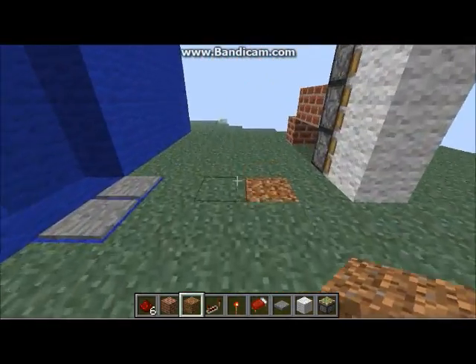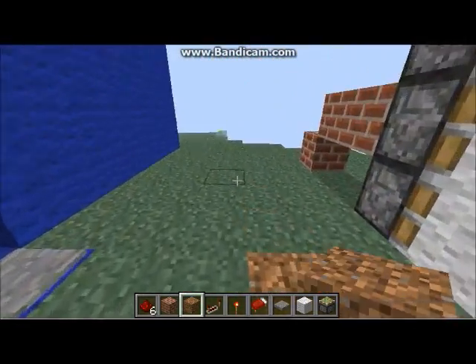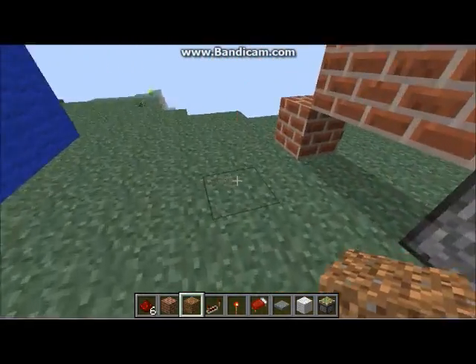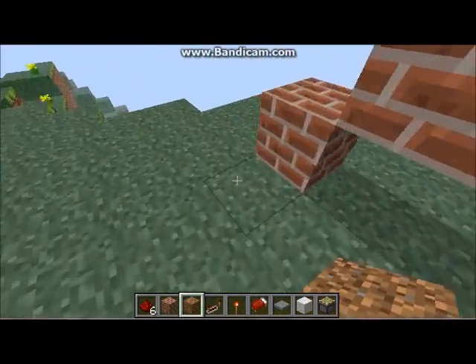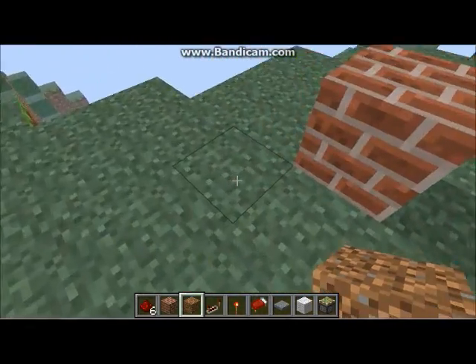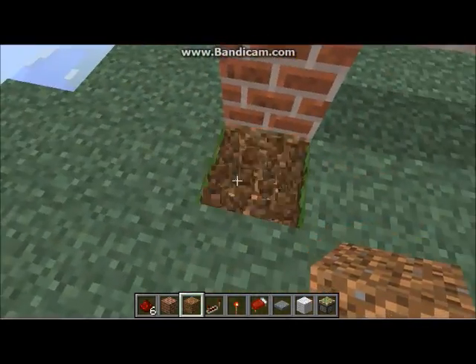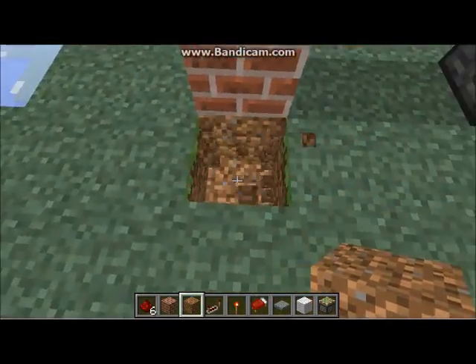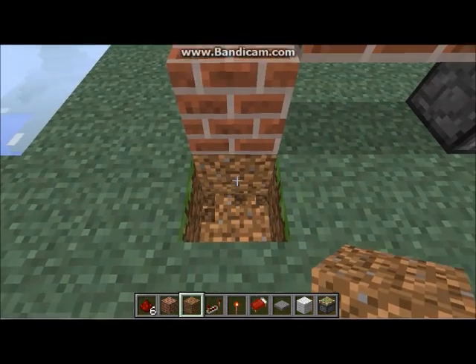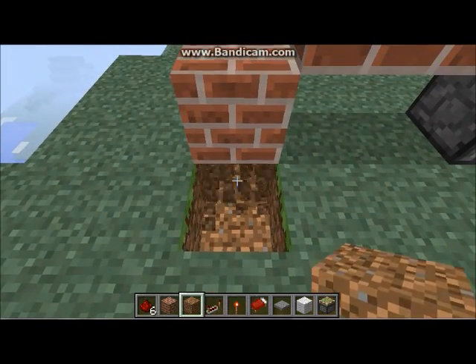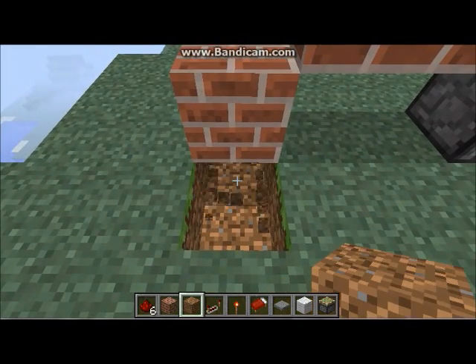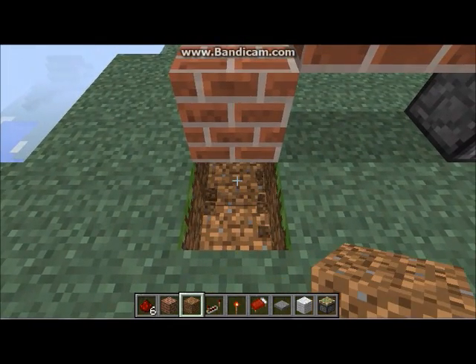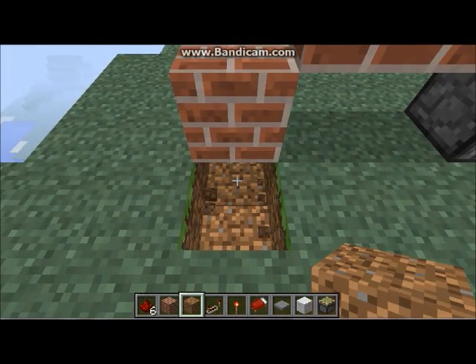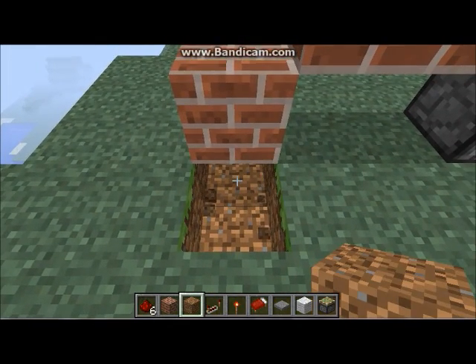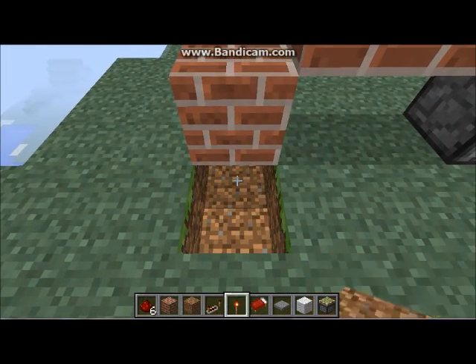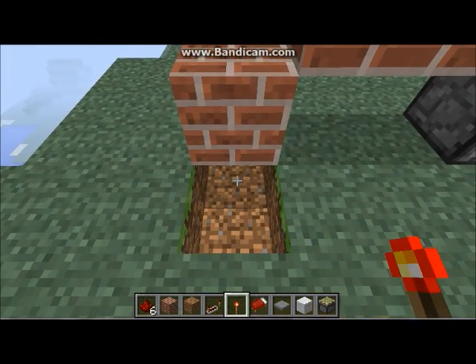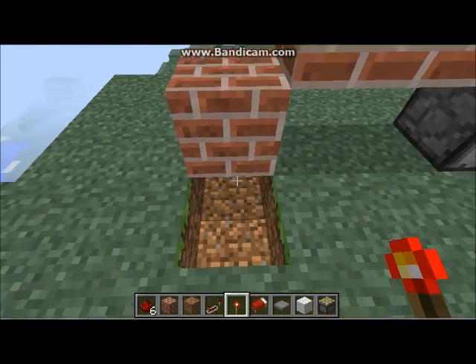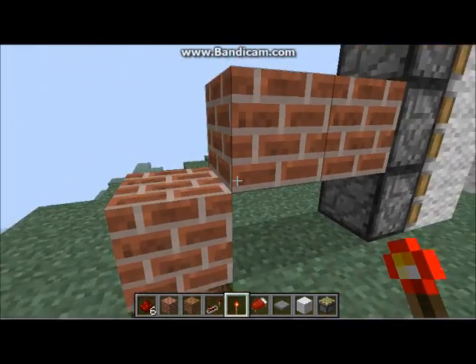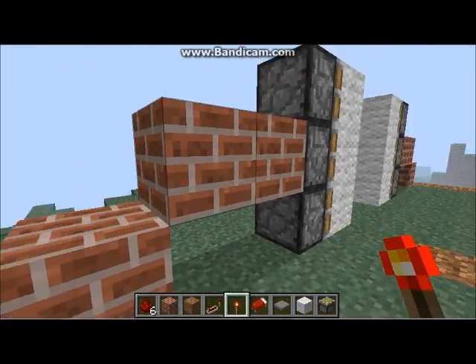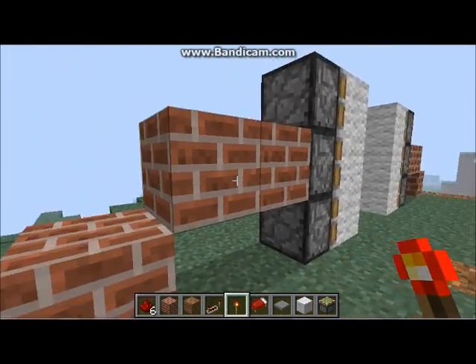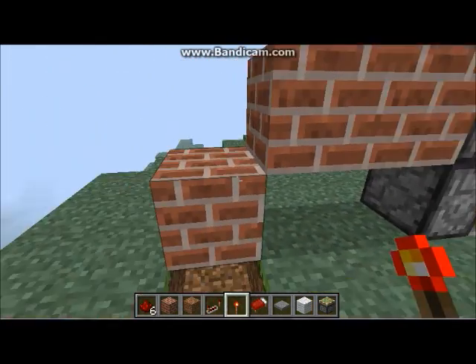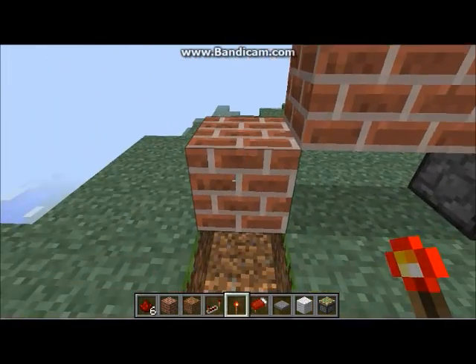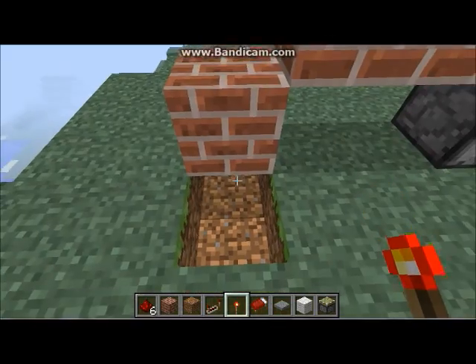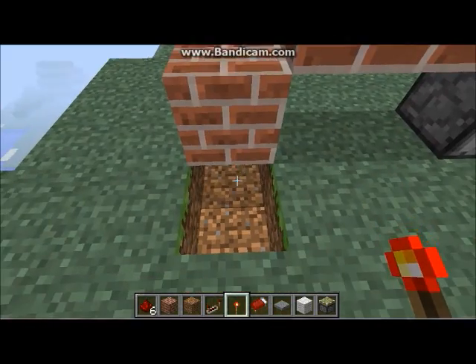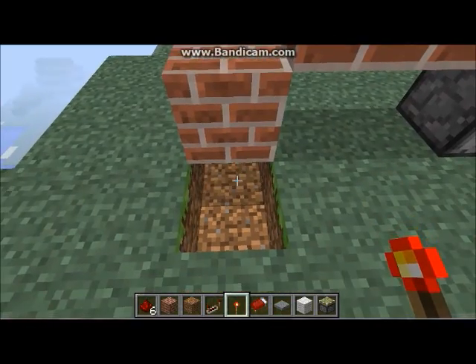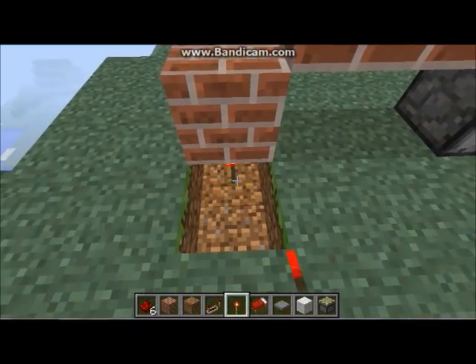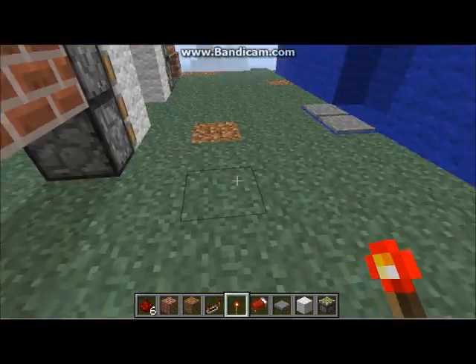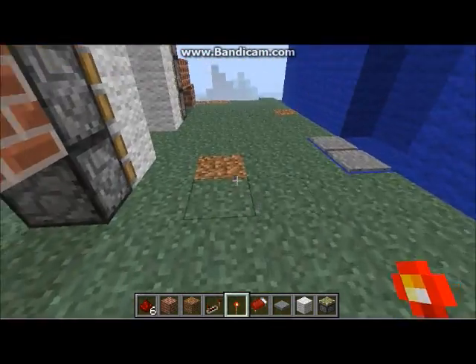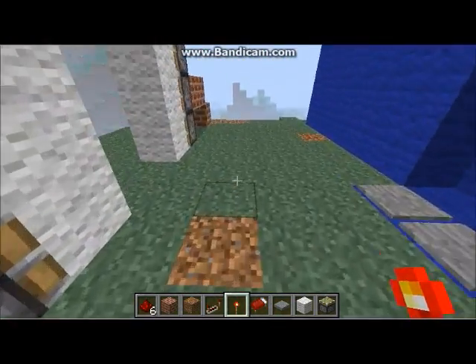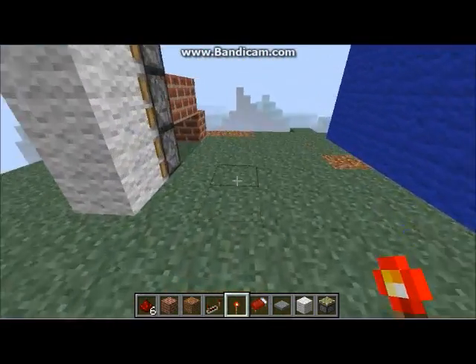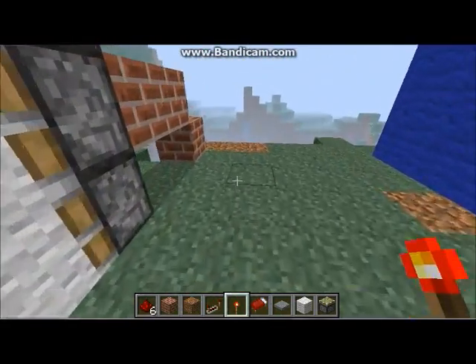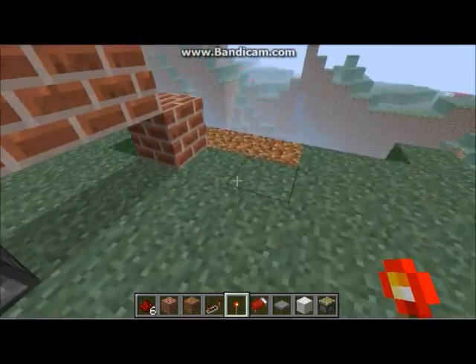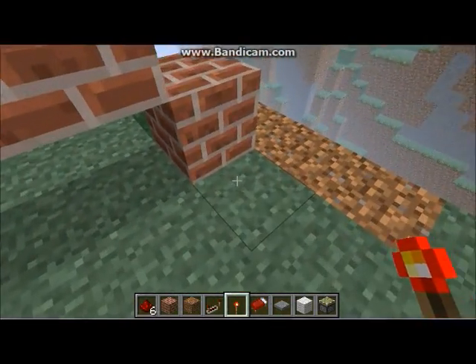Now what you want to do is dig down one block, and then exactly one block under the brick — or whatever block you decided to use for that bit — put a redstone torch. Do the same on the other side.